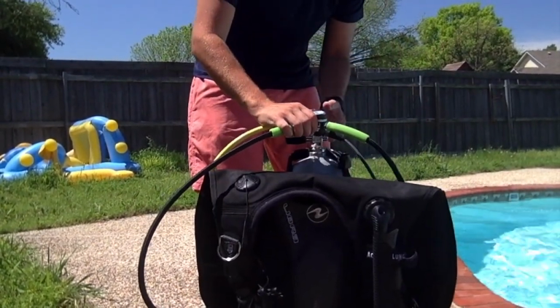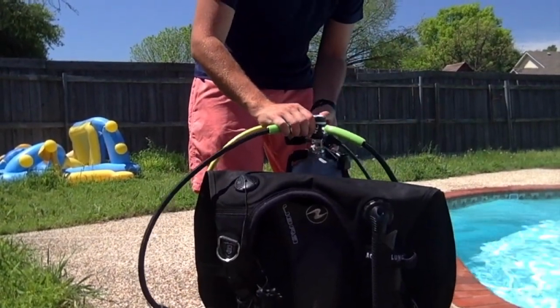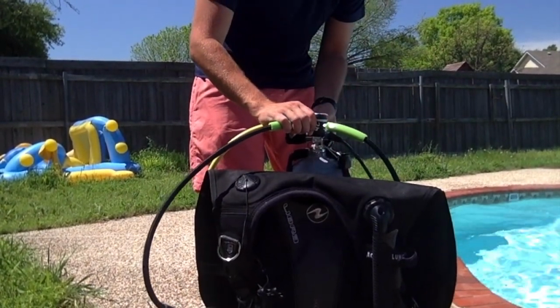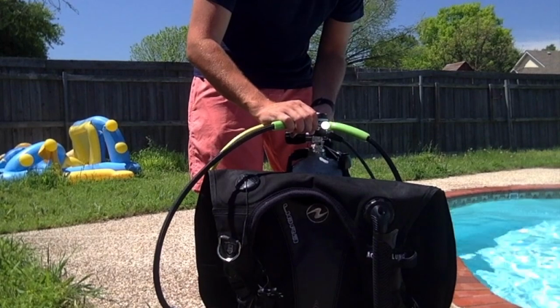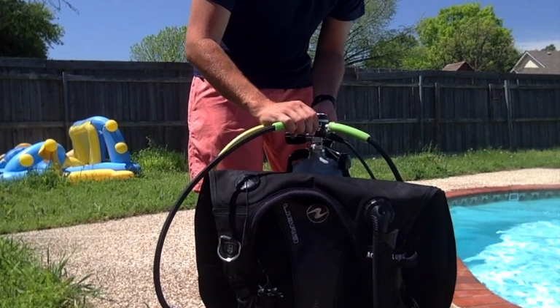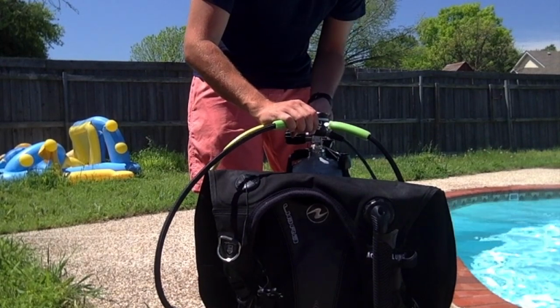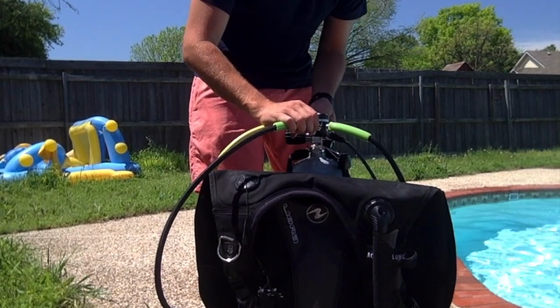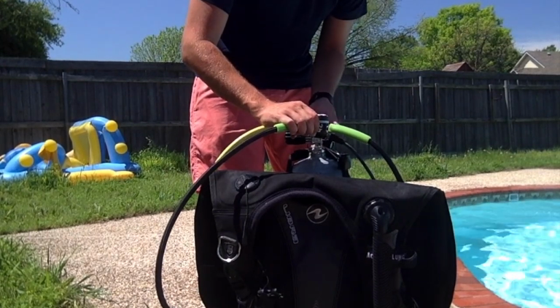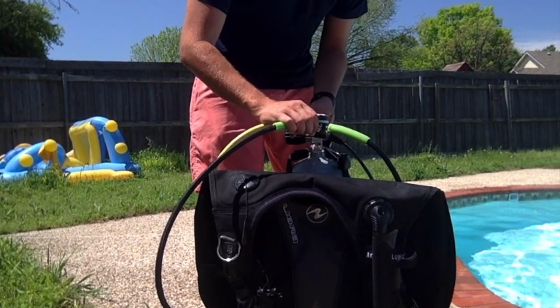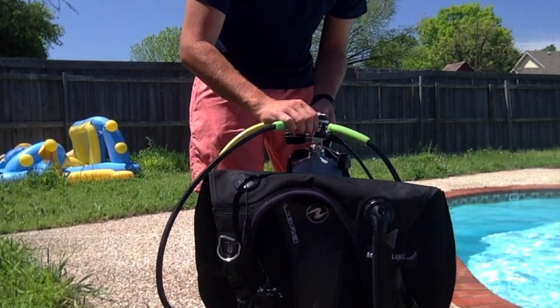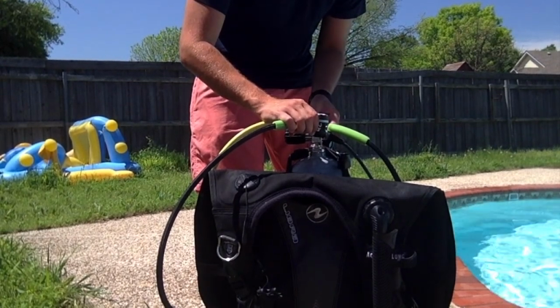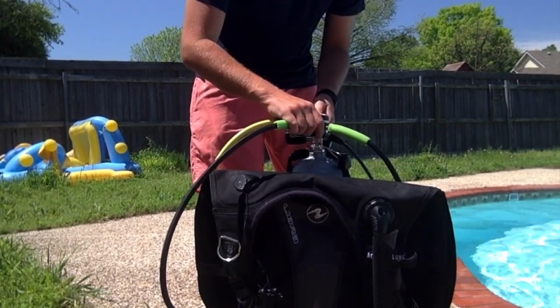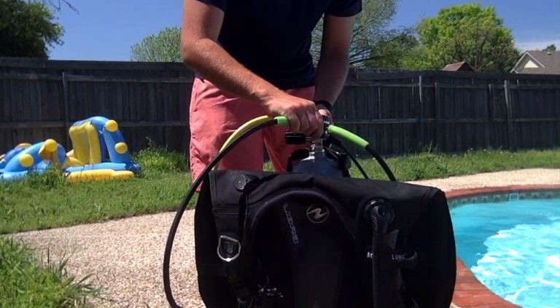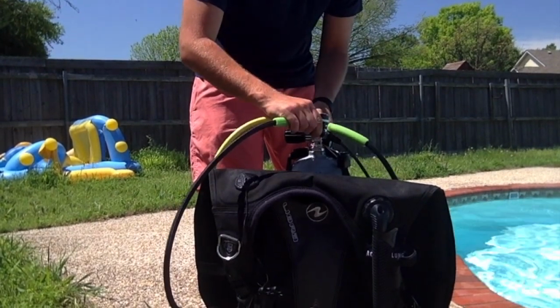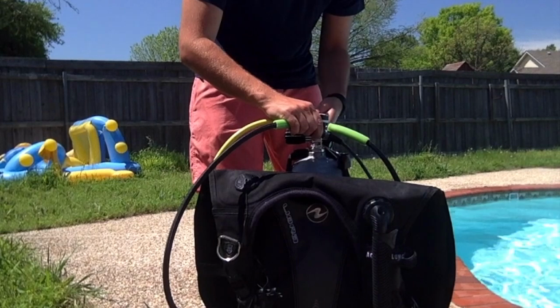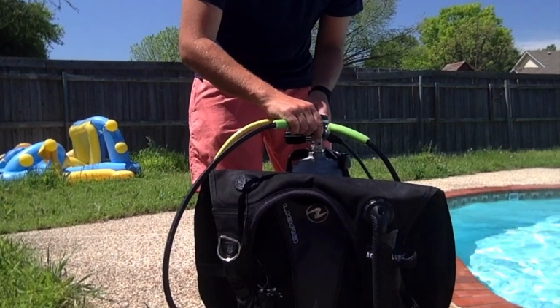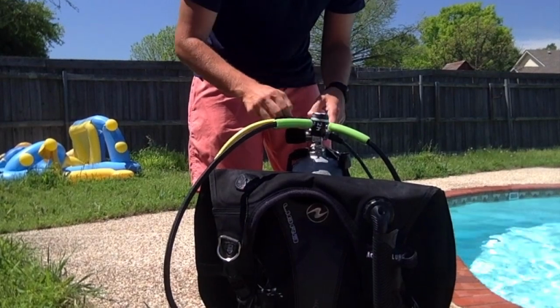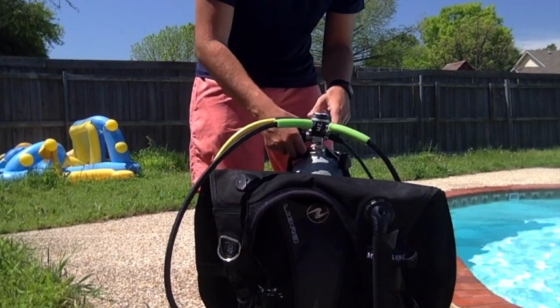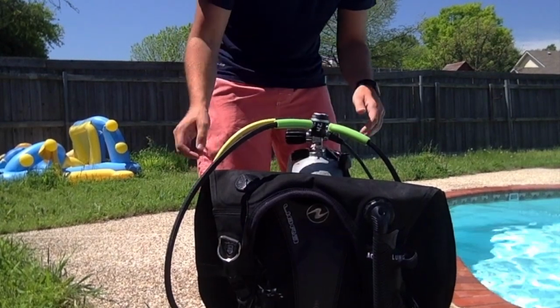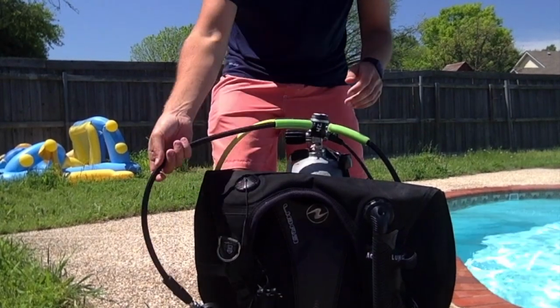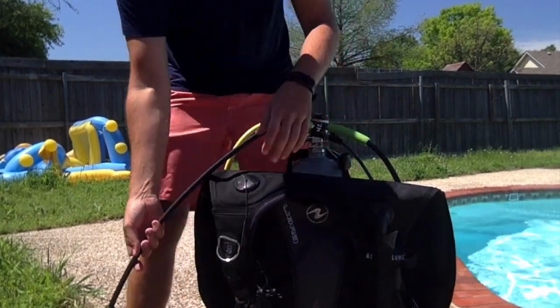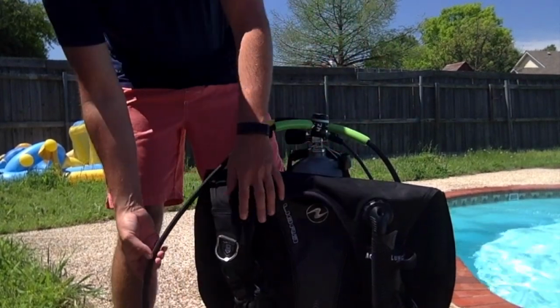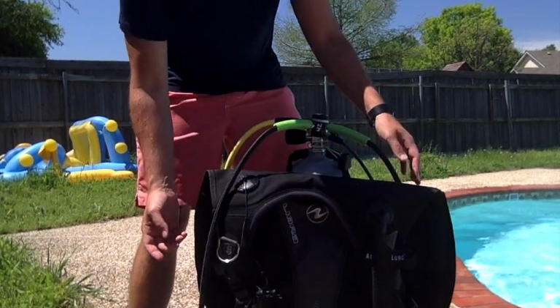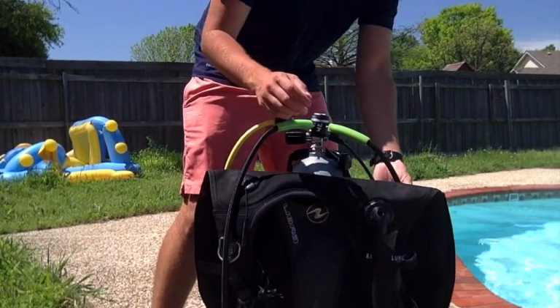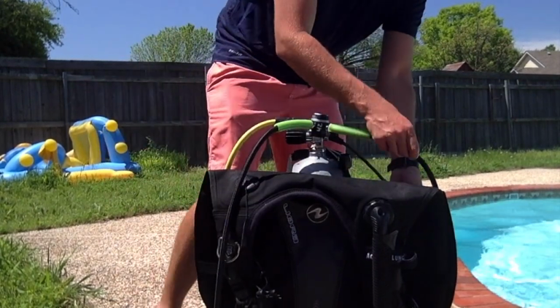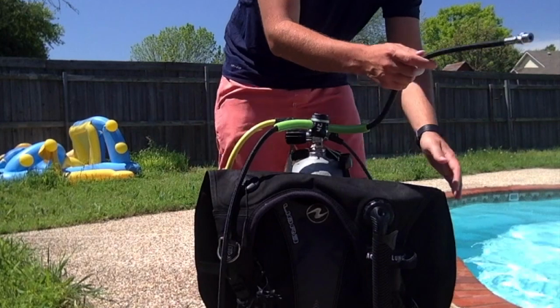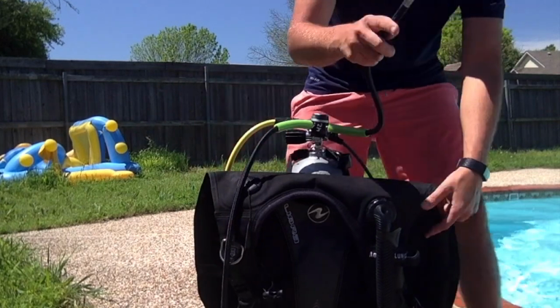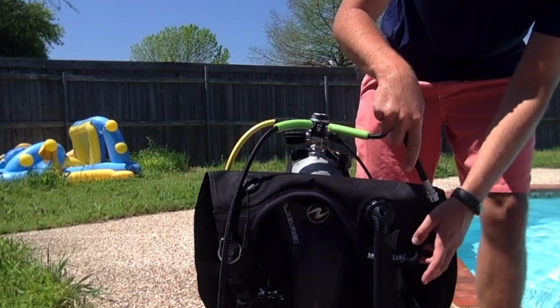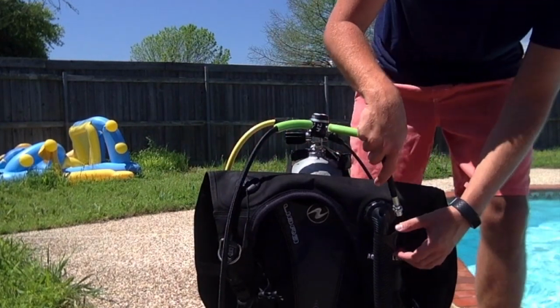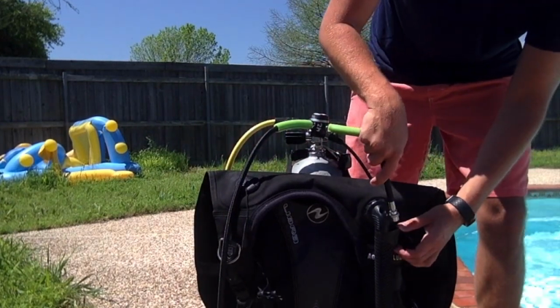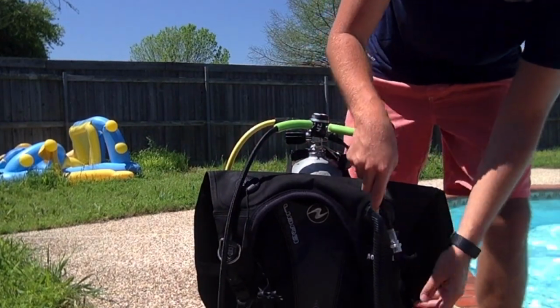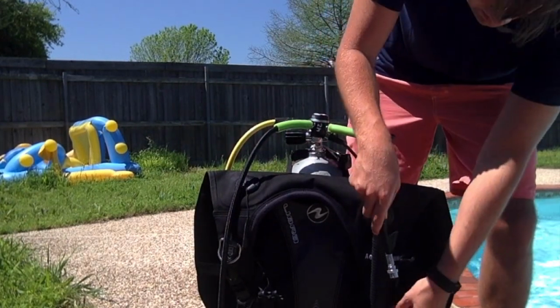Your regulator has two devices that help you breathe. One of them is for you and one of them is for someone else to use if there is an emergency.